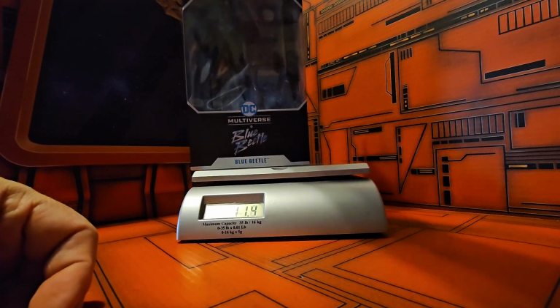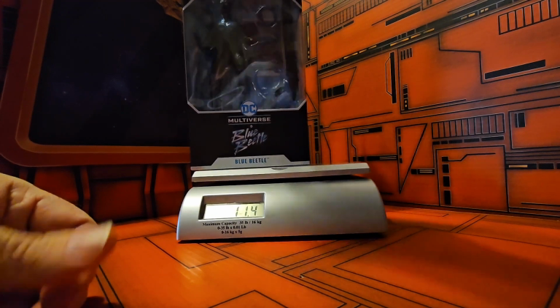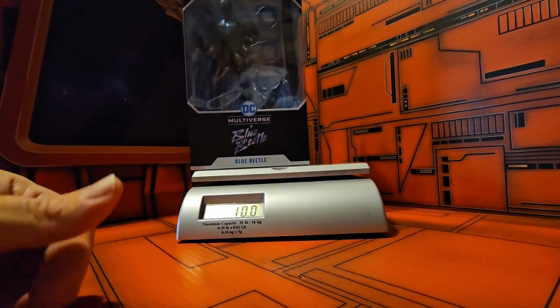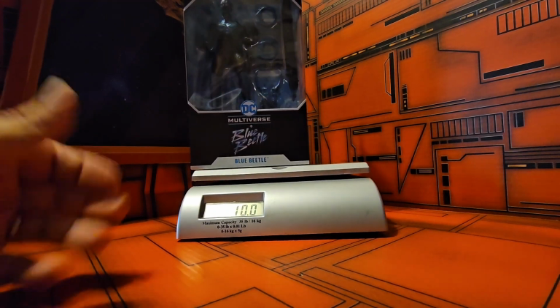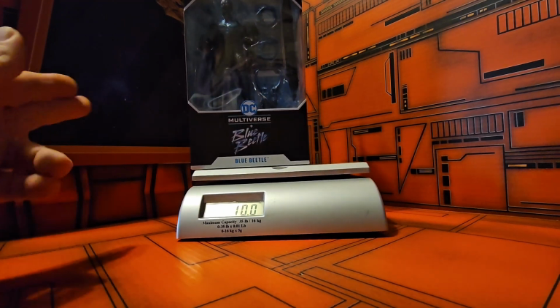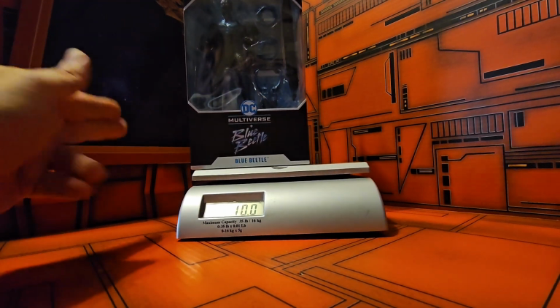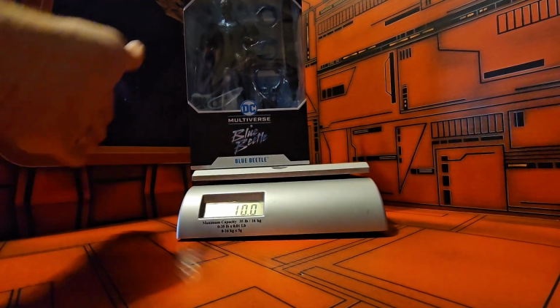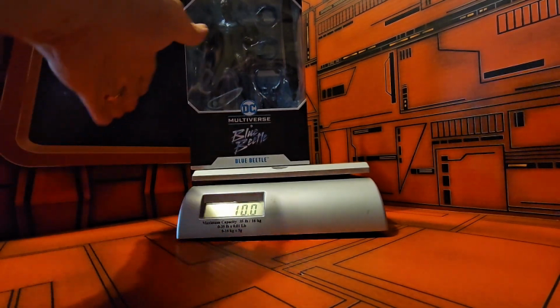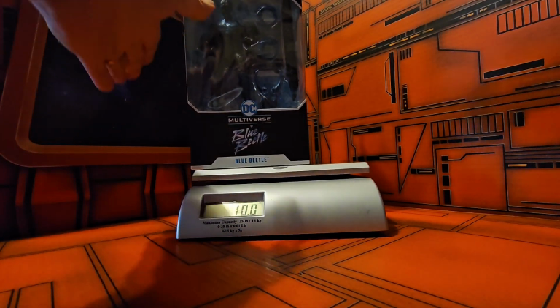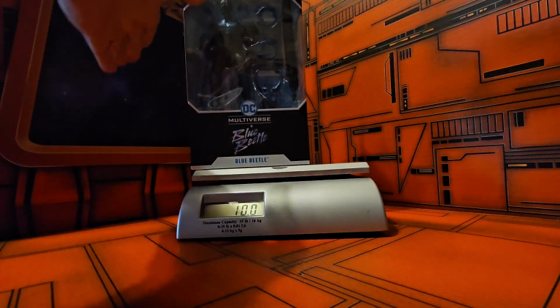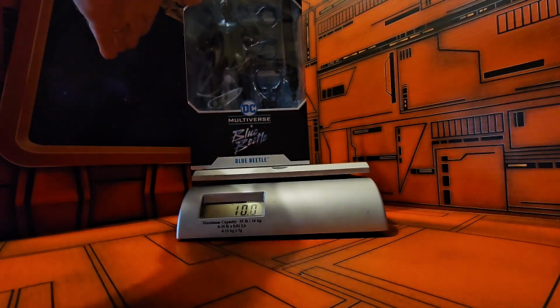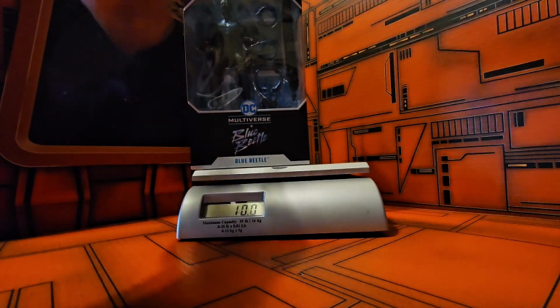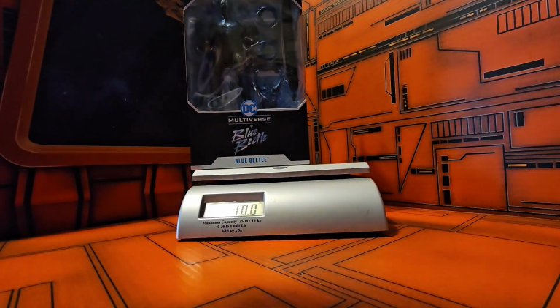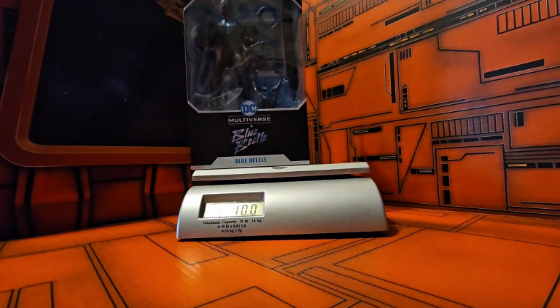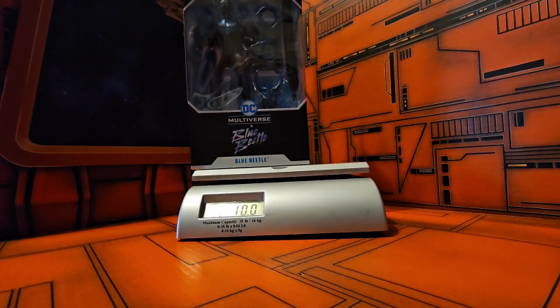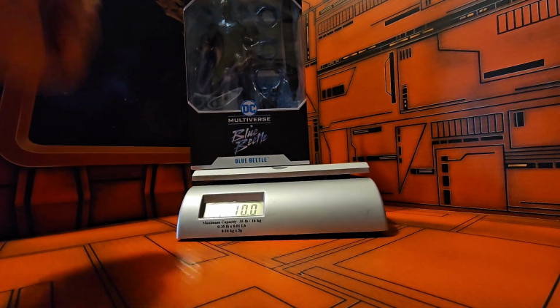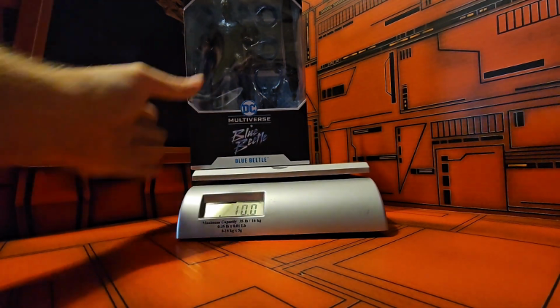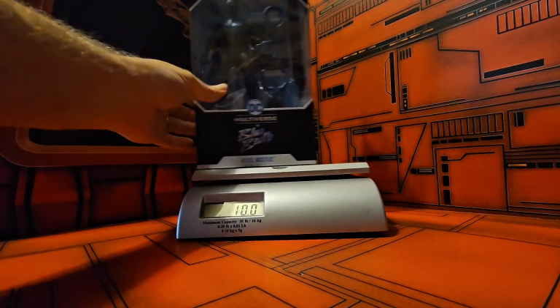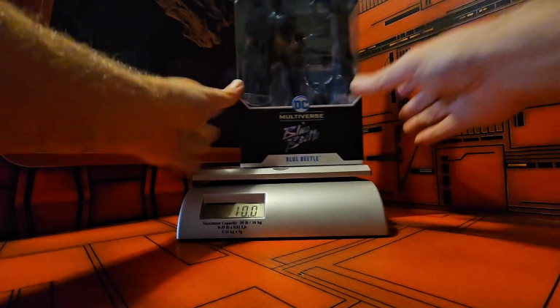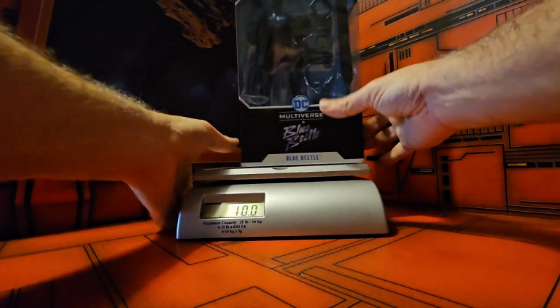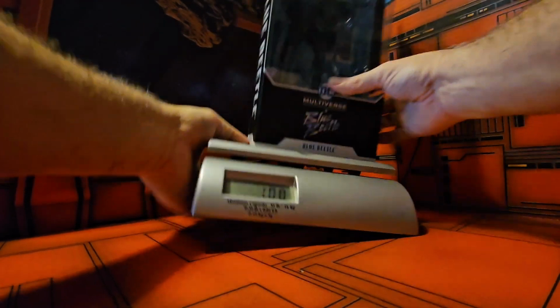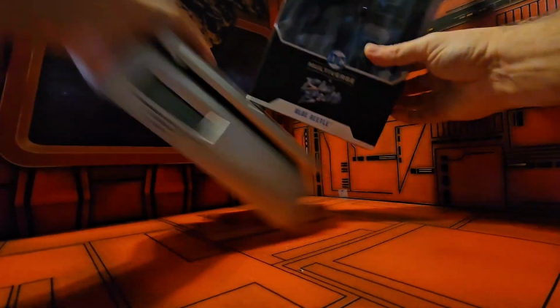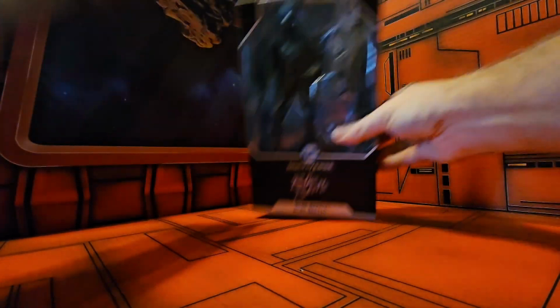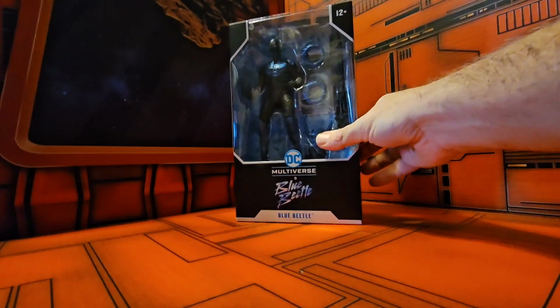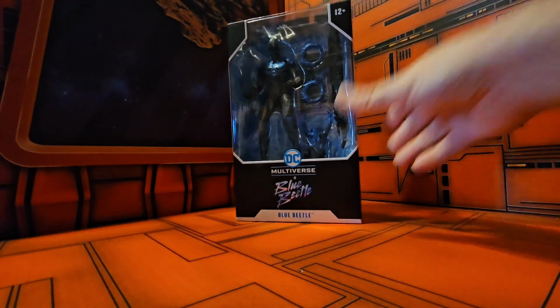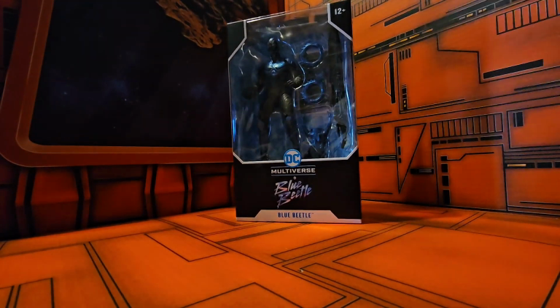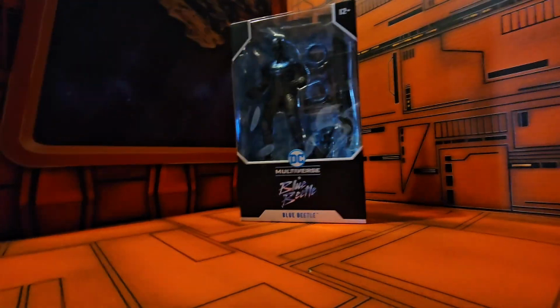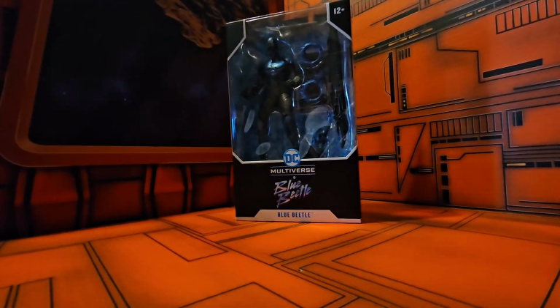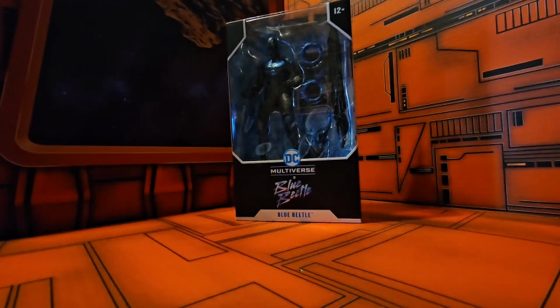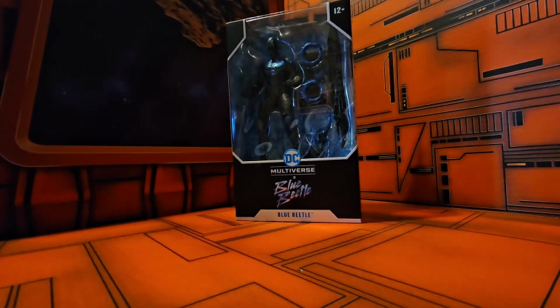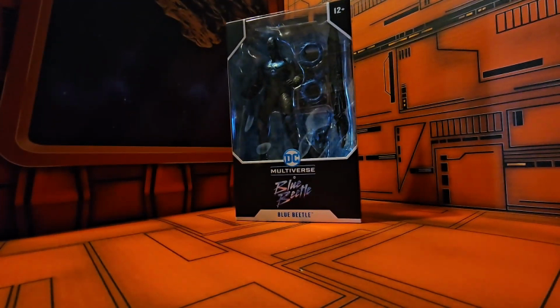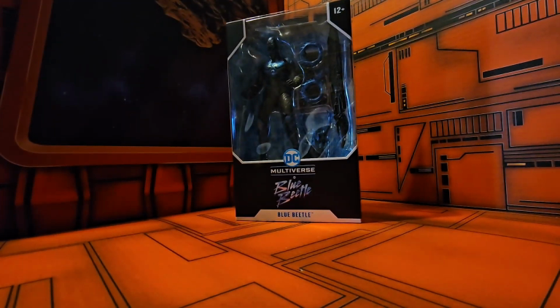We'll see that this guy is coming in at 10 ounces even, so very interesting. Let's get this guy out of the box and see how cool he is.